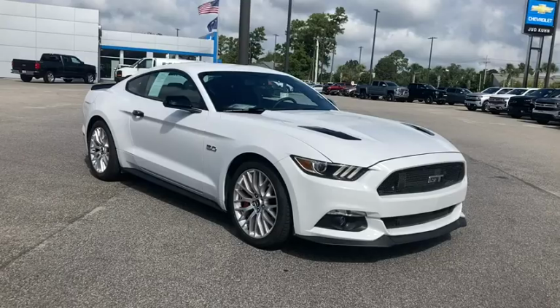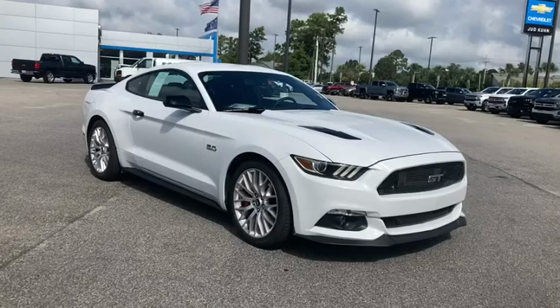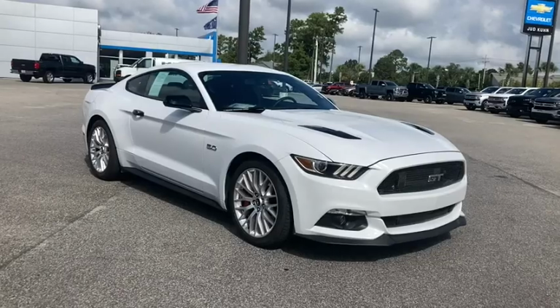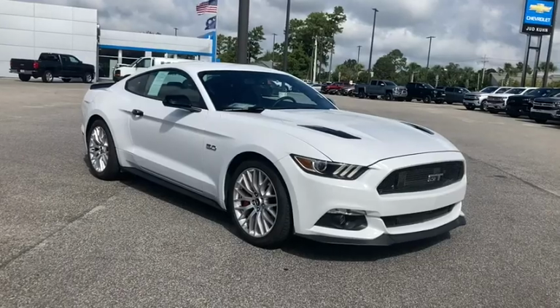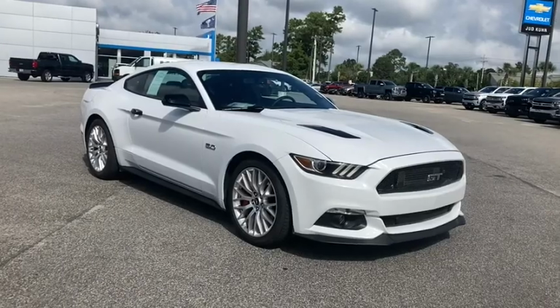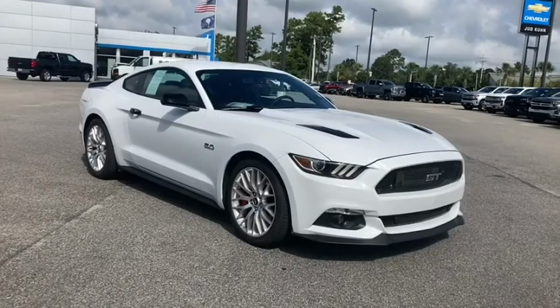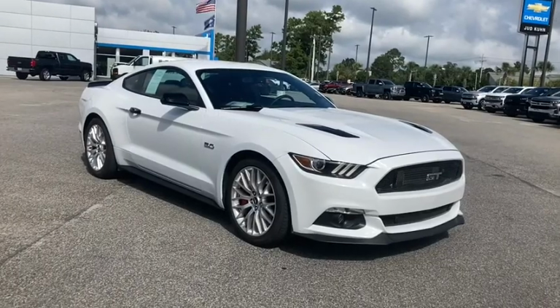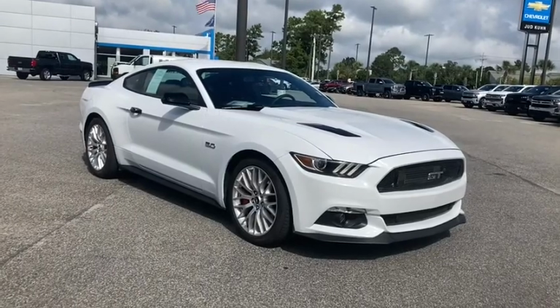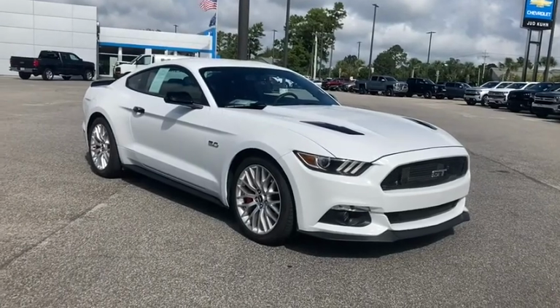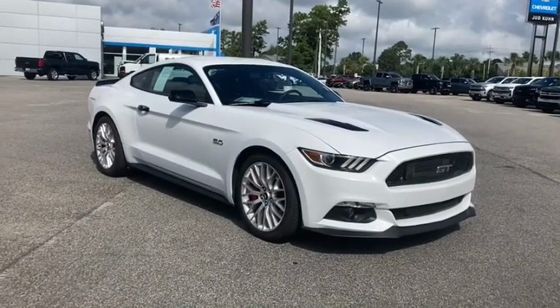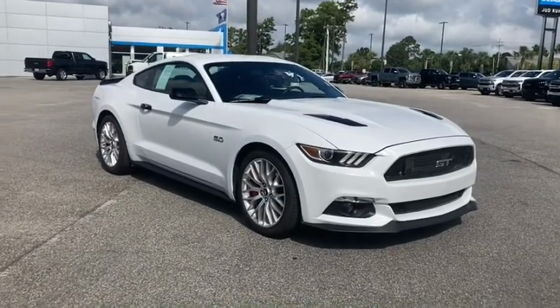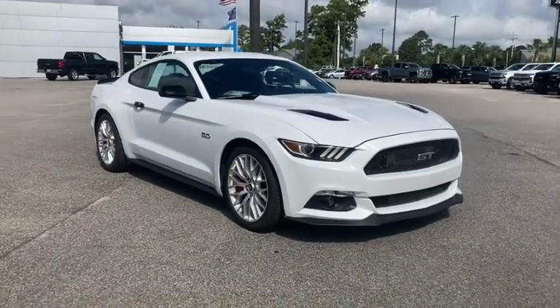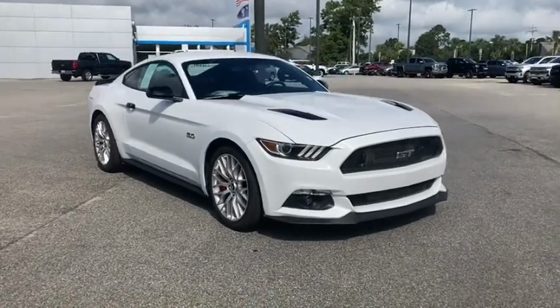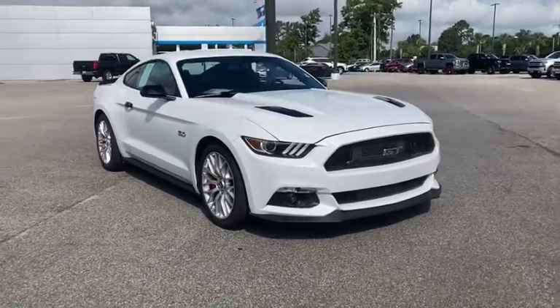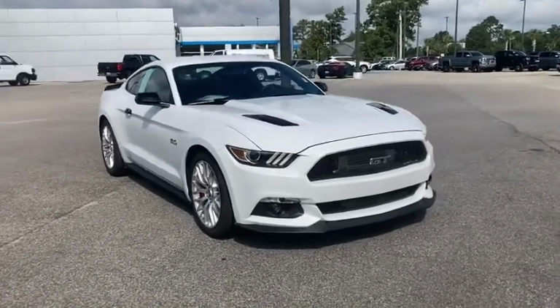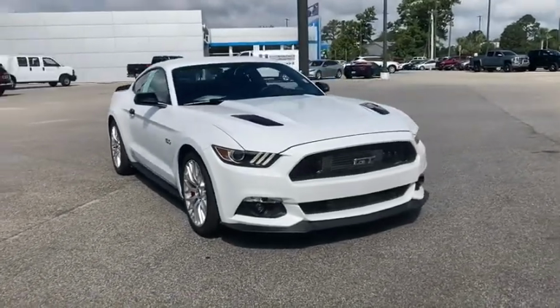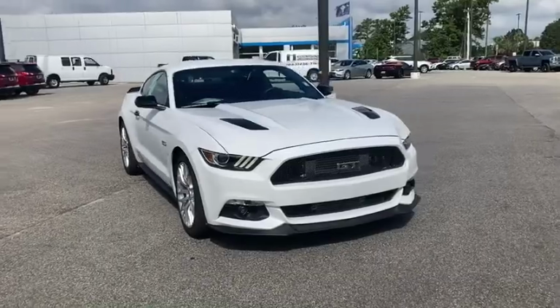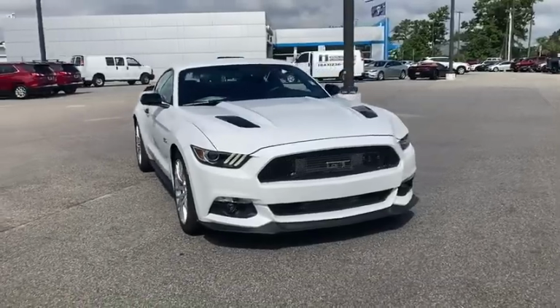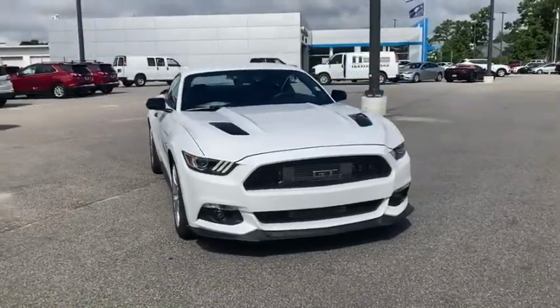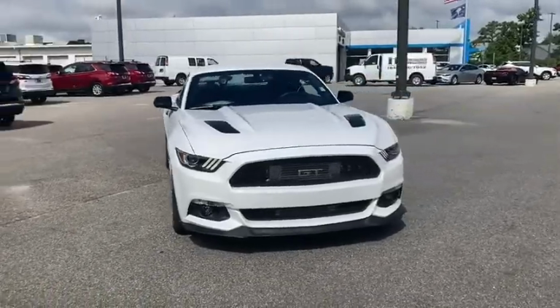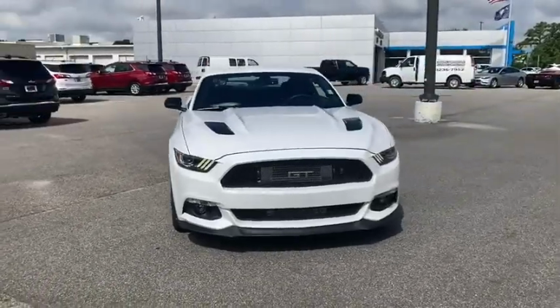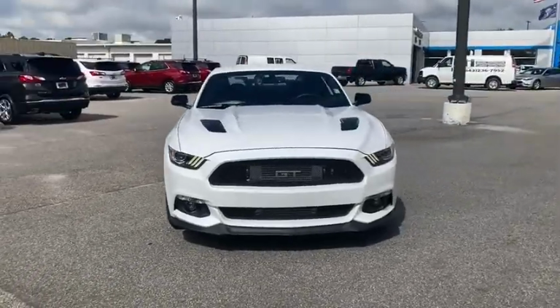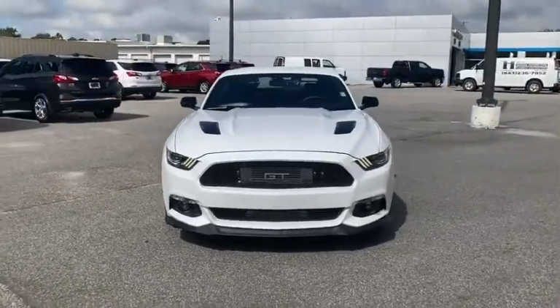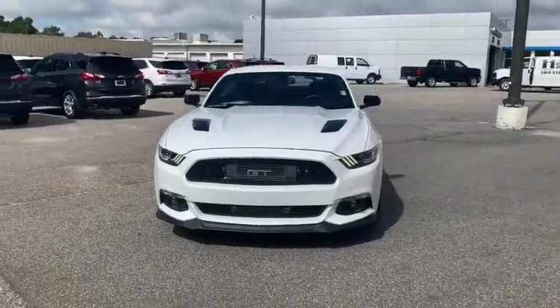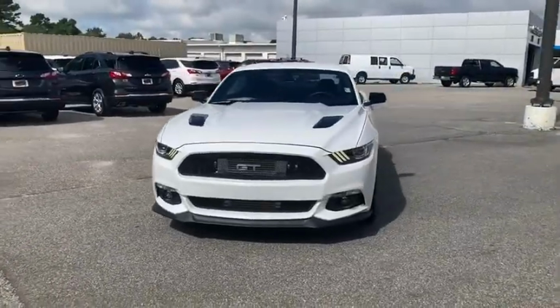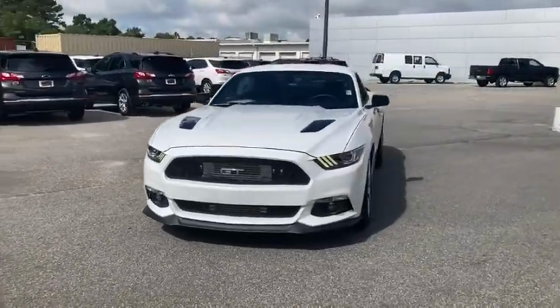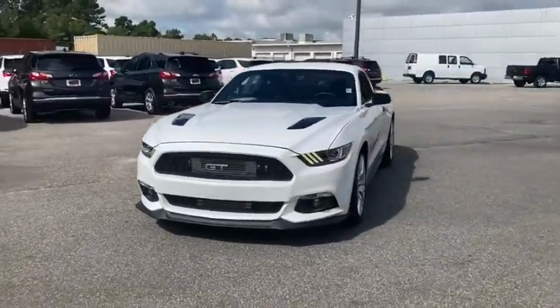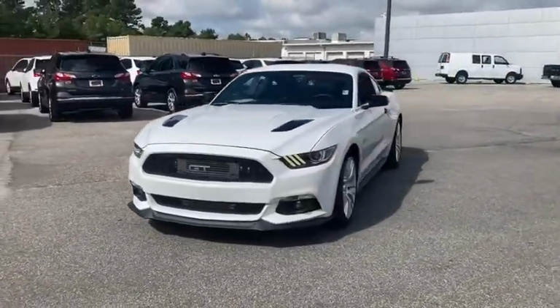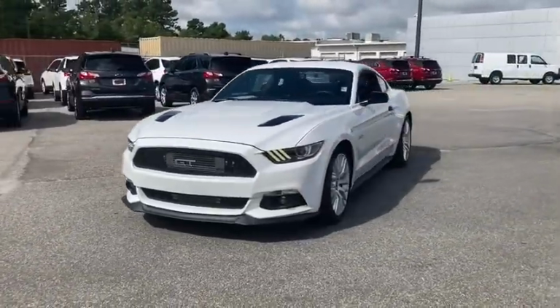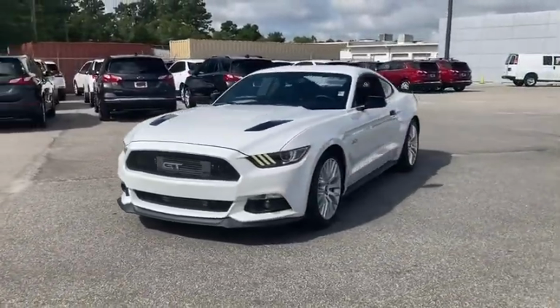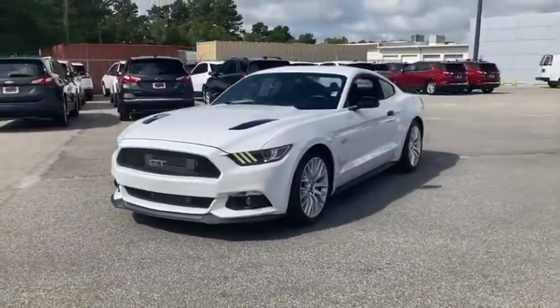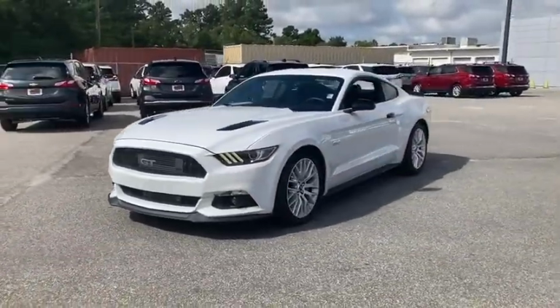Make a great choice today with the 2016 Ford Mustang. The Mustang is race-worthy and ready for the track. This vehicle has less than 8,000 miles.